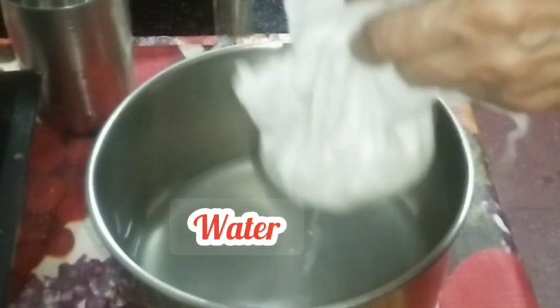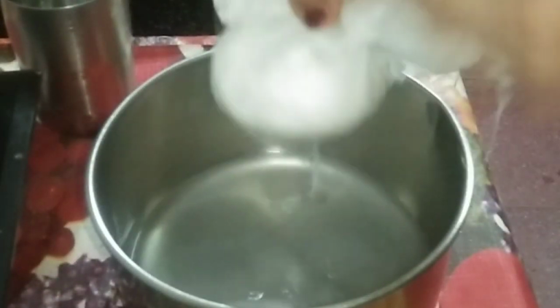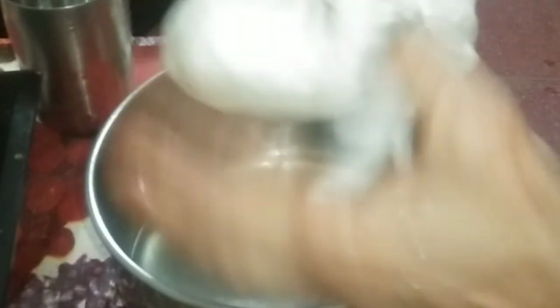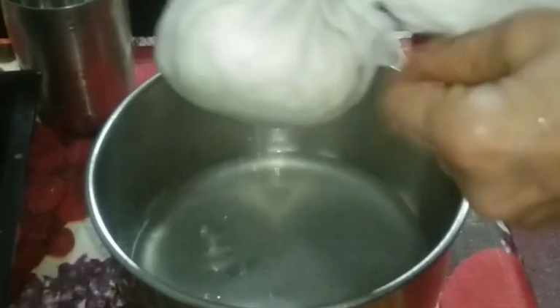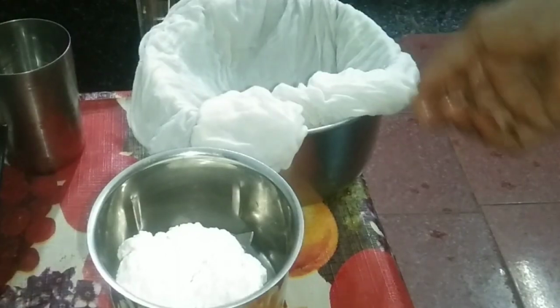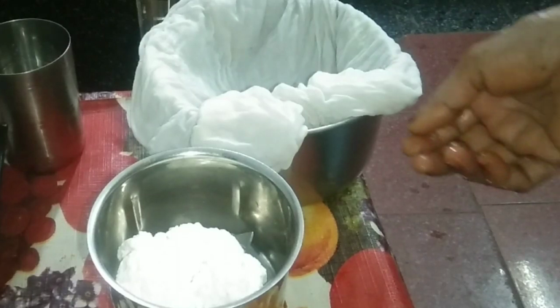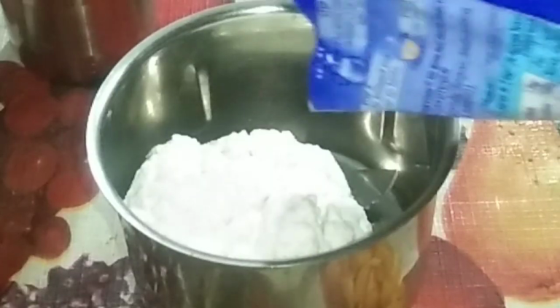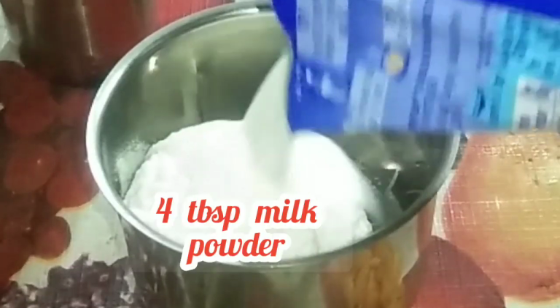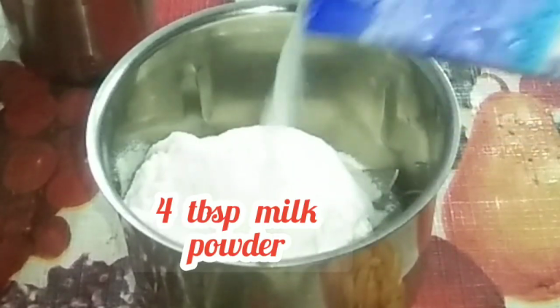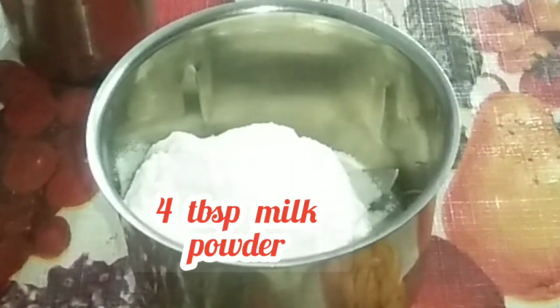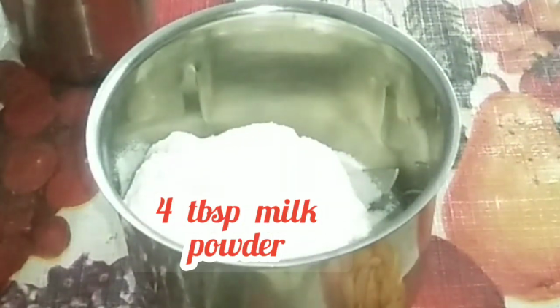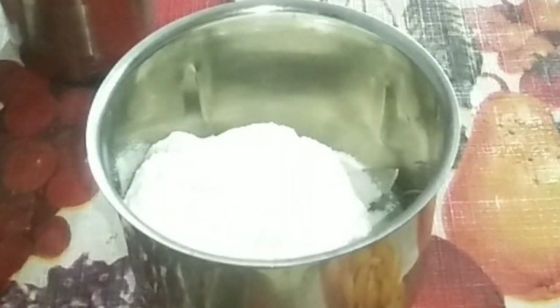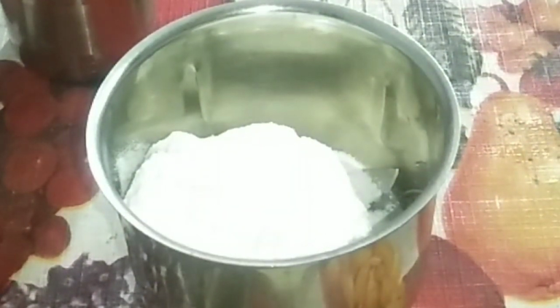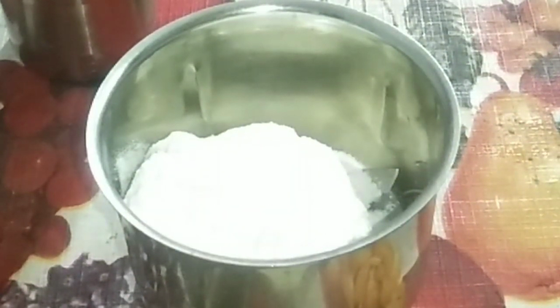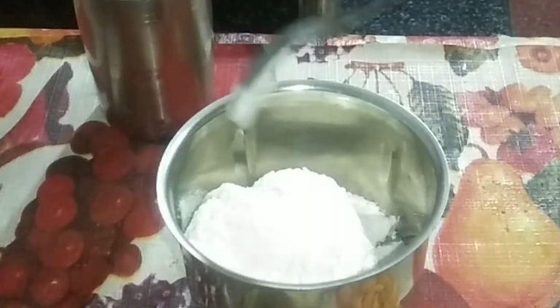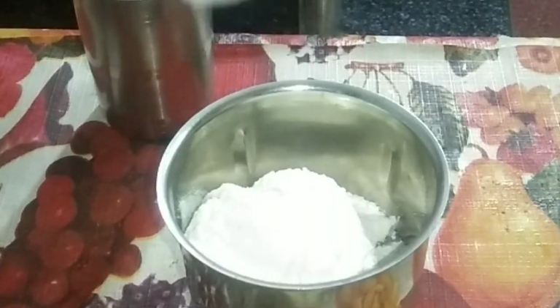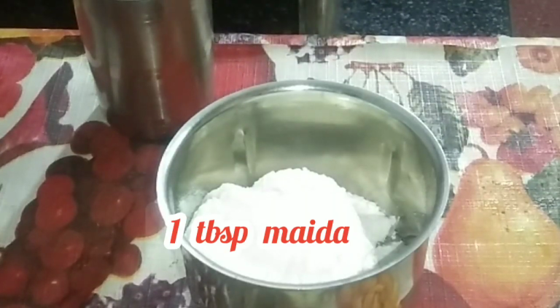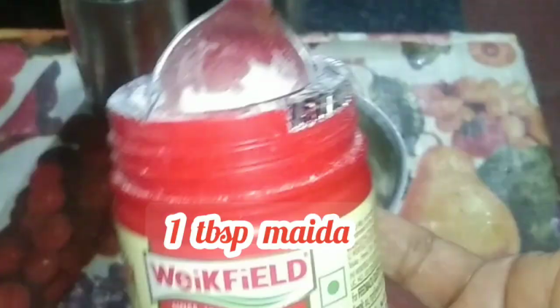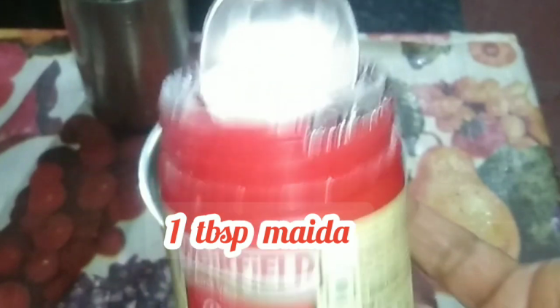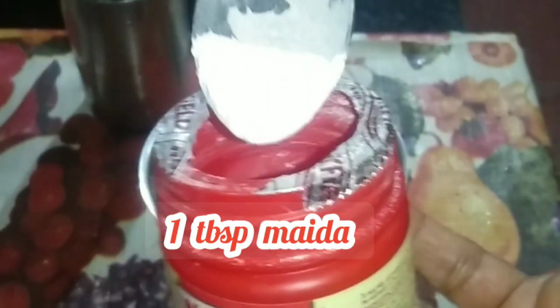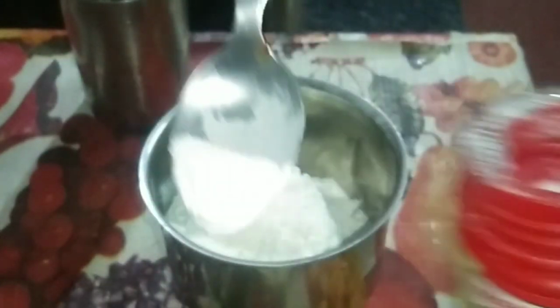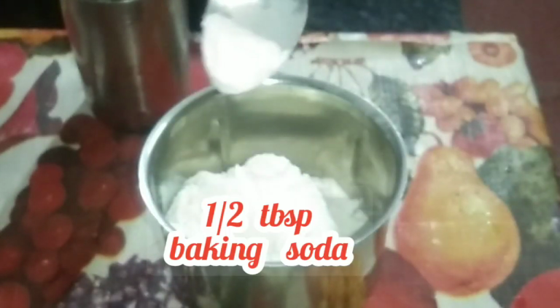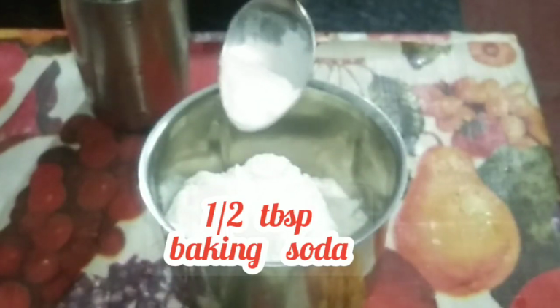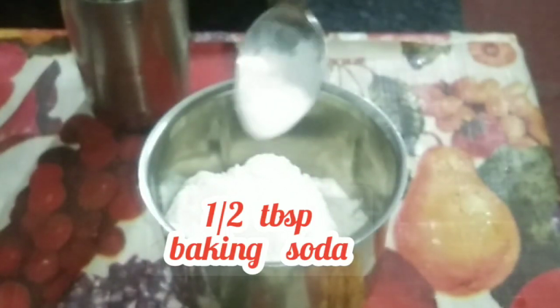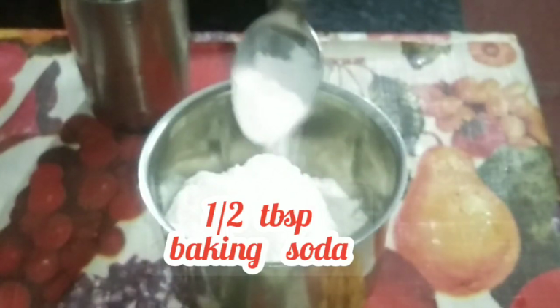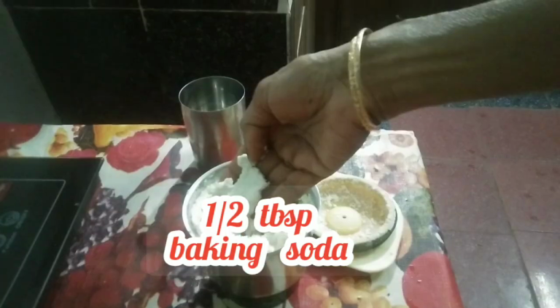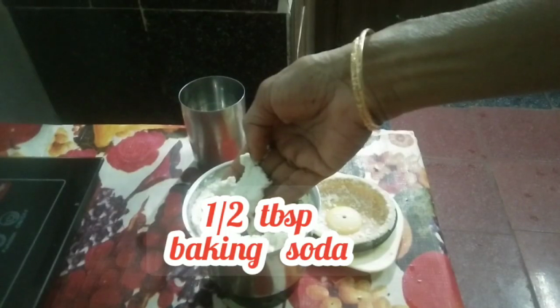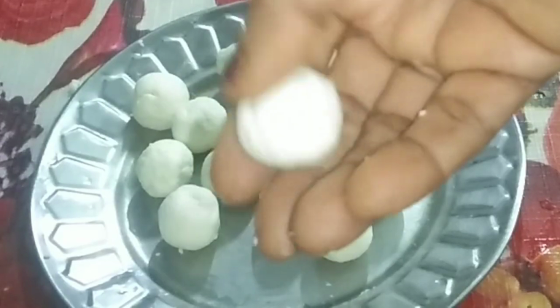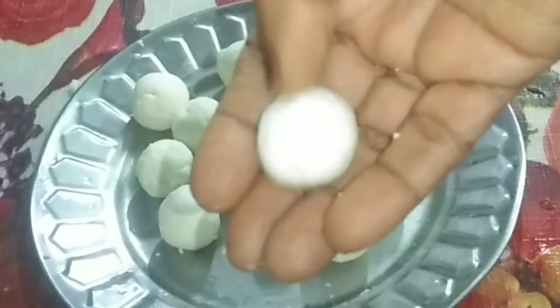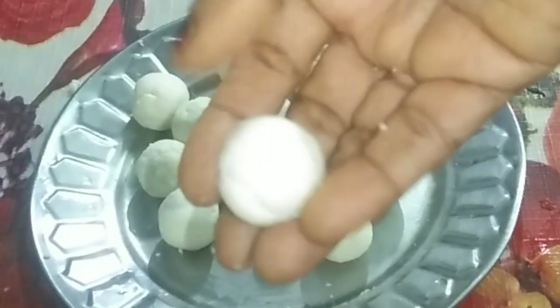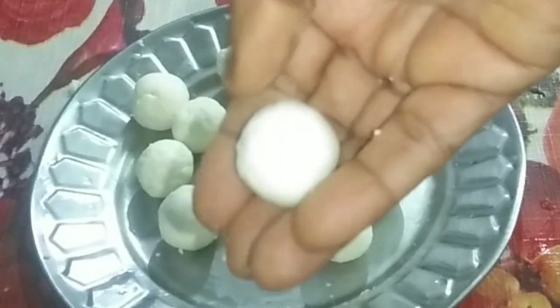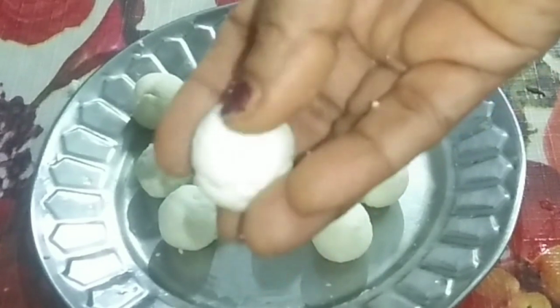Pull it and add to a mixer grinder. Add 4 tbsp milk powder, 1 tbsp maida, 1 tbsp baking soda. Mix in the mixer properly.